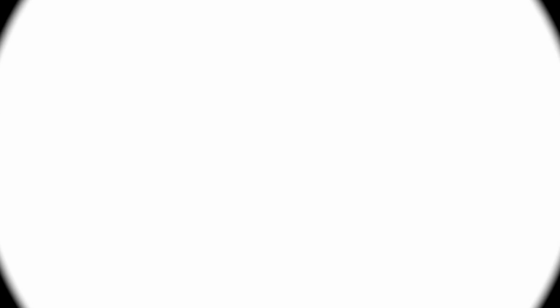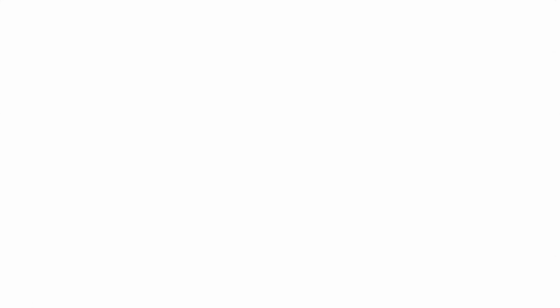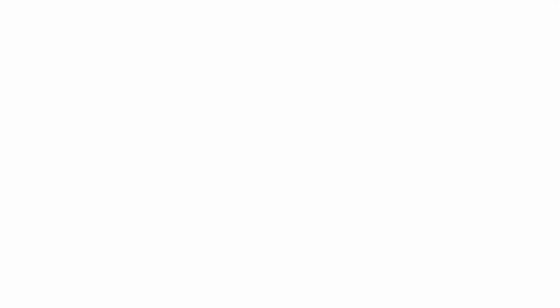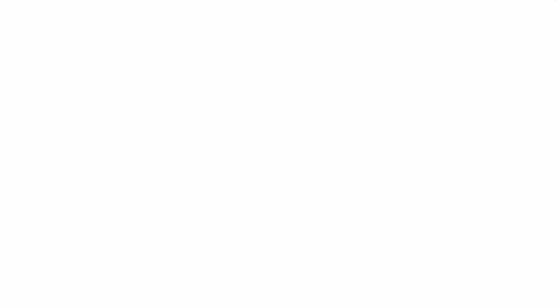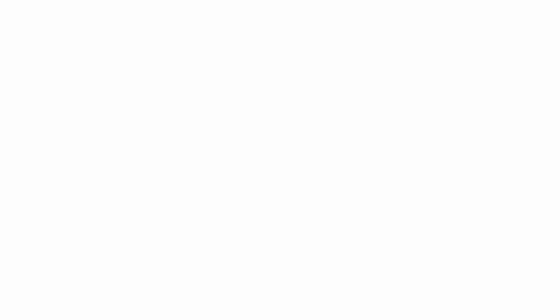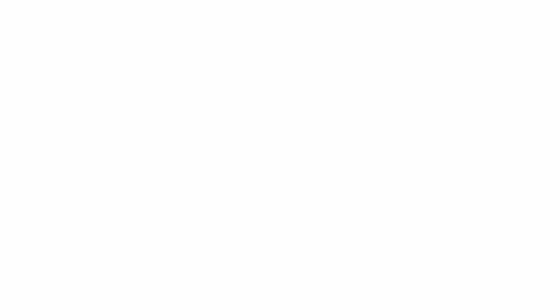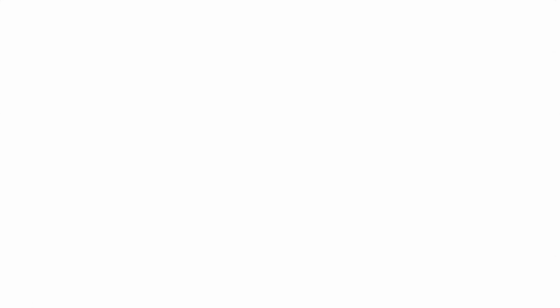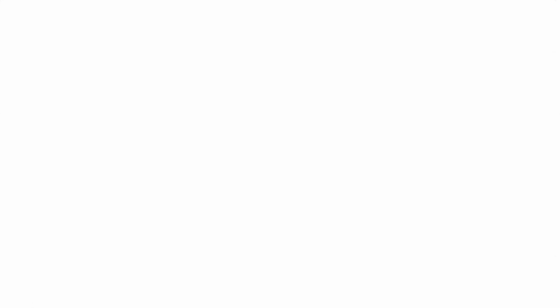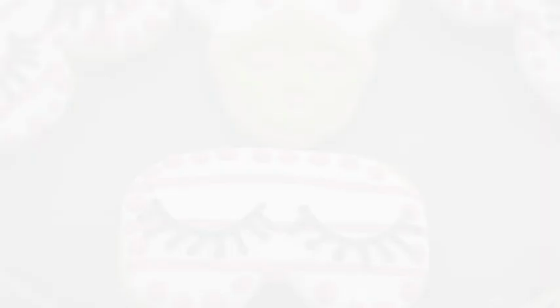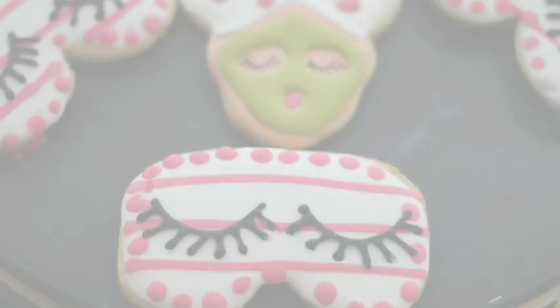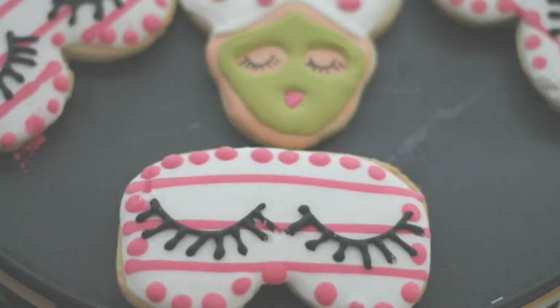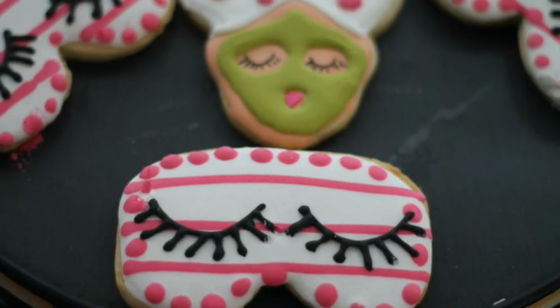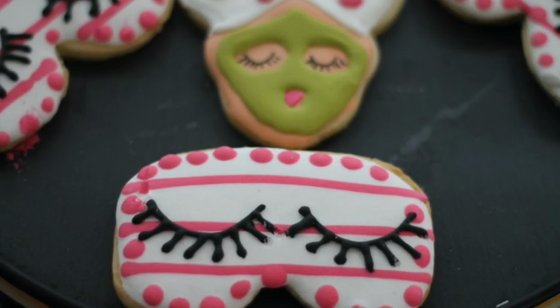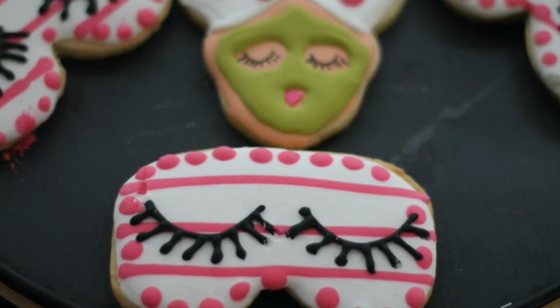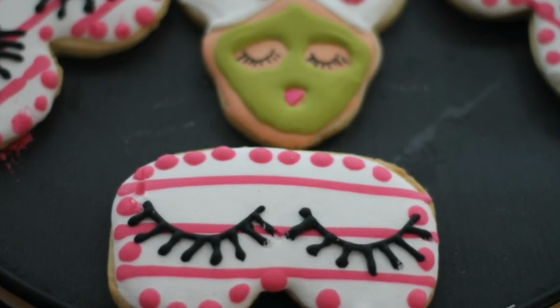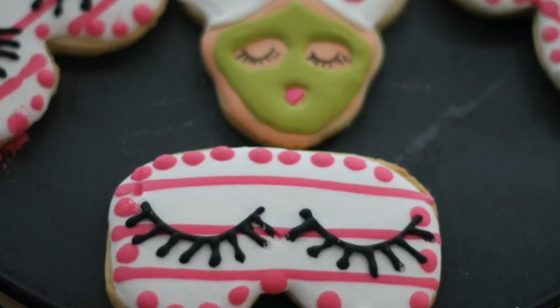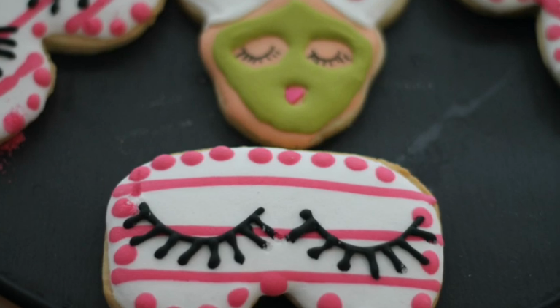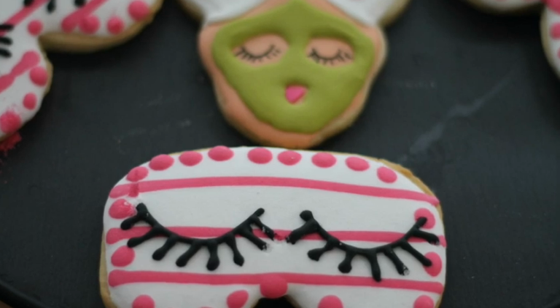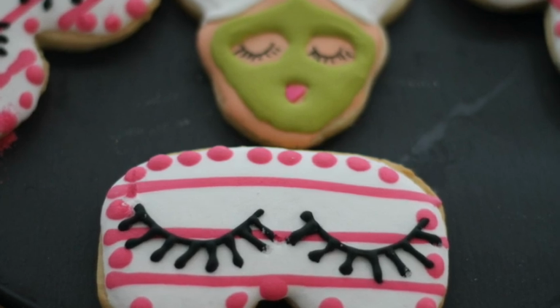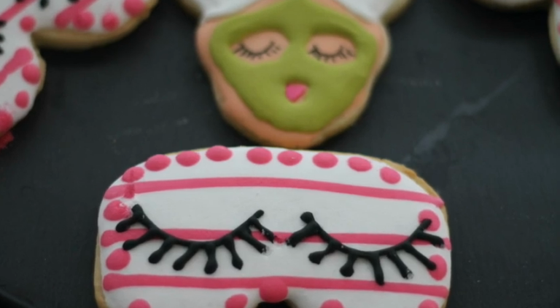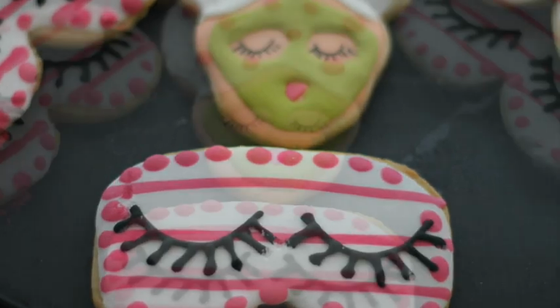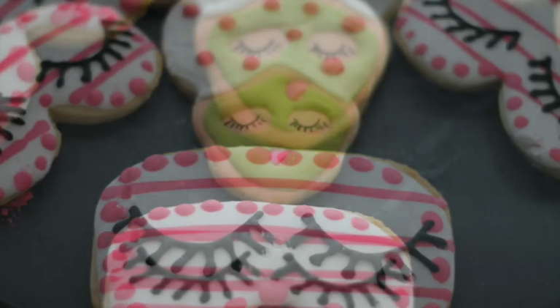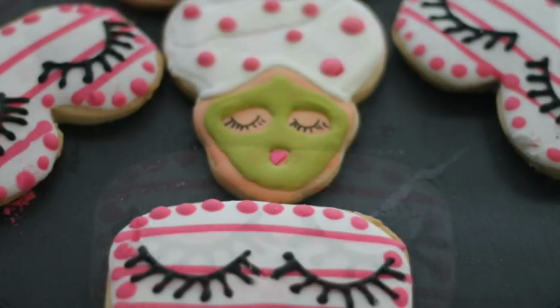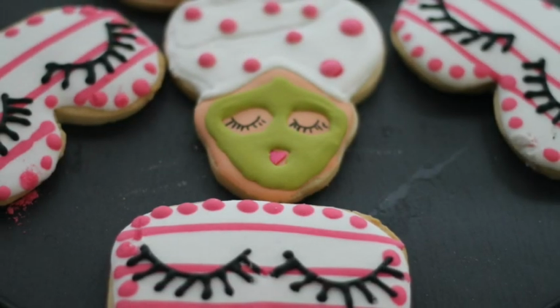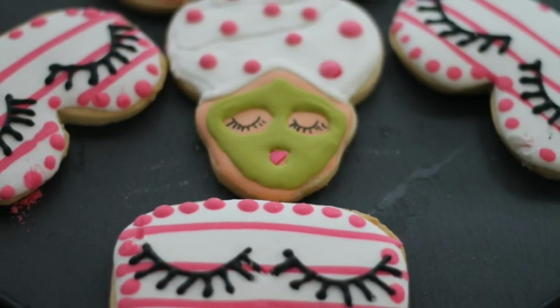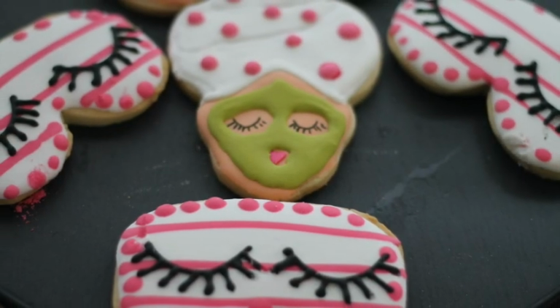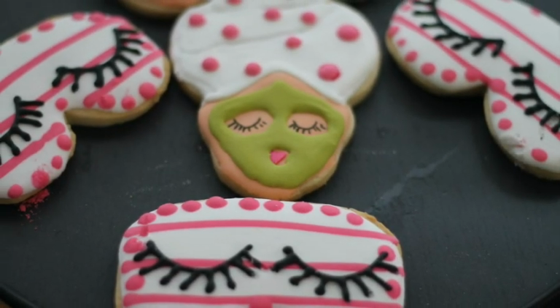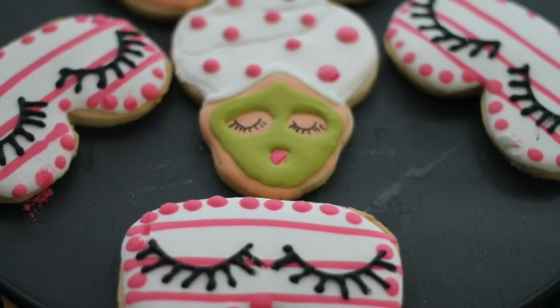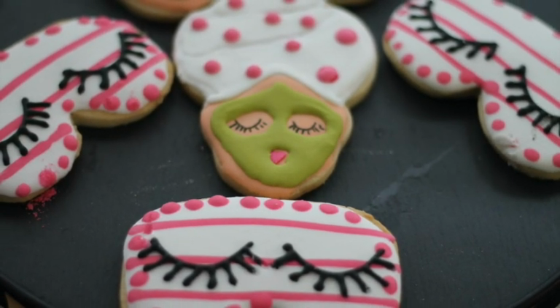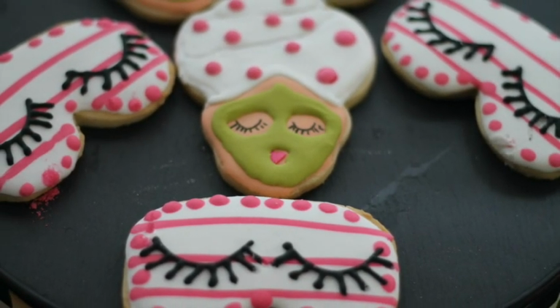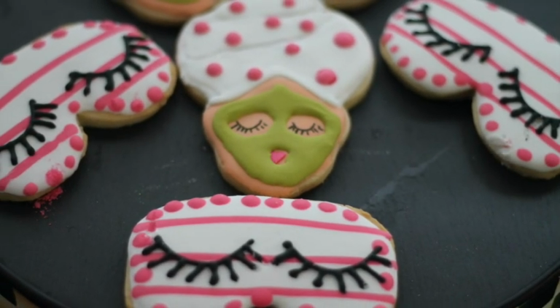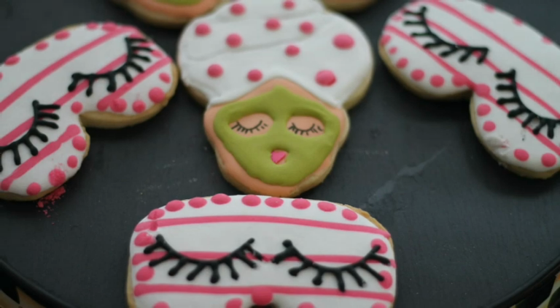How to cut out an eye mask cookie. Hi everyone, my name is Lupita and welcome to the Cookie Couture, where flavor and design collide. Today I'm going to share with you another way that you can cut out an eye mask cookie.